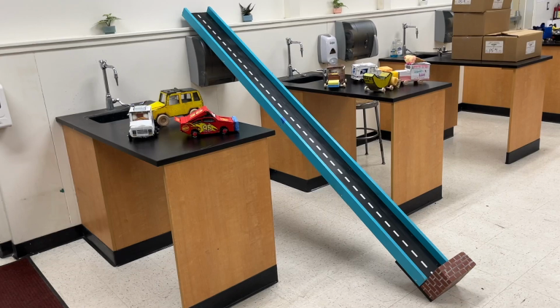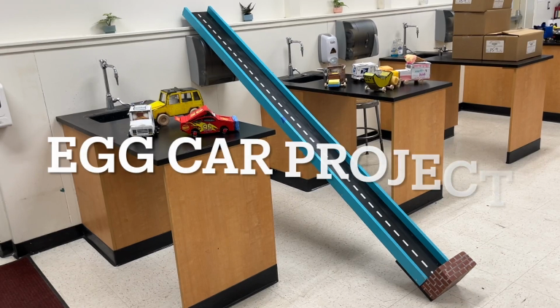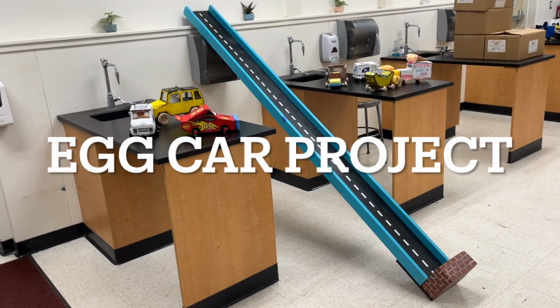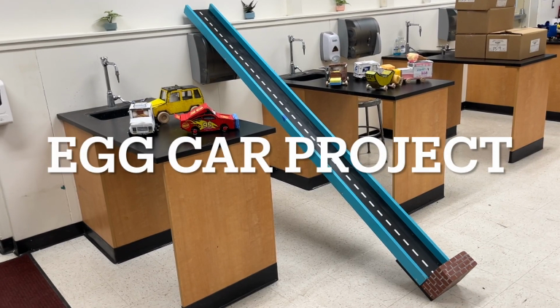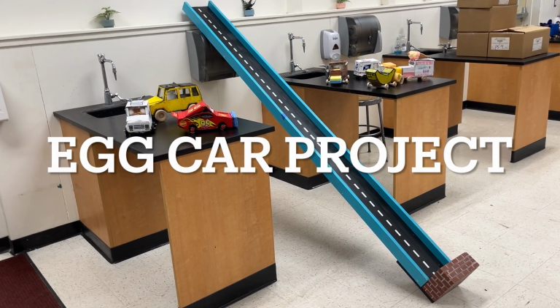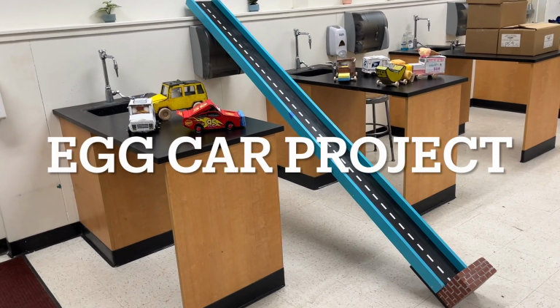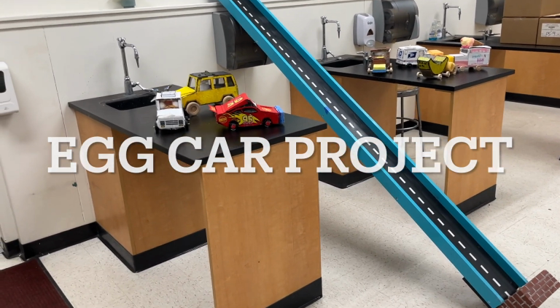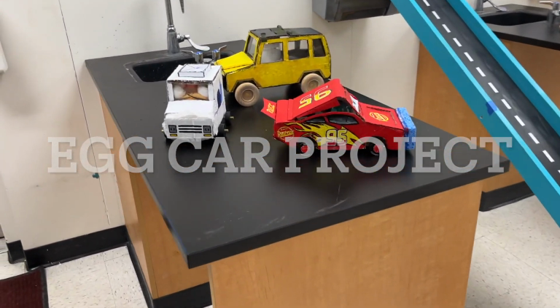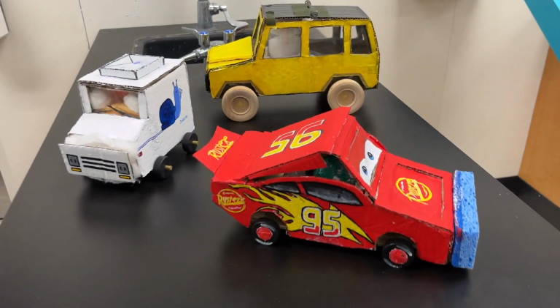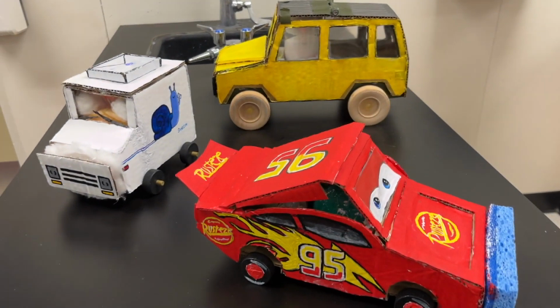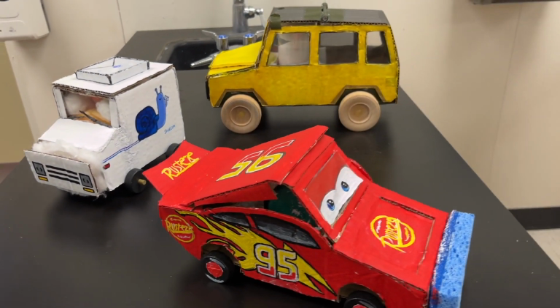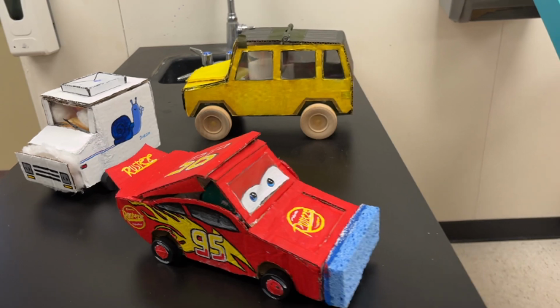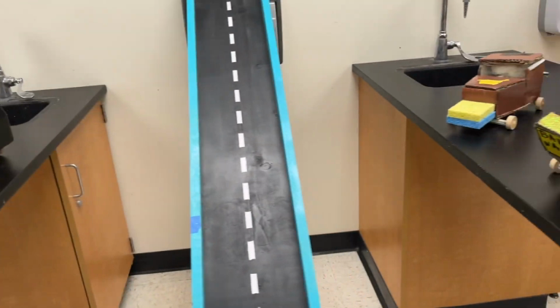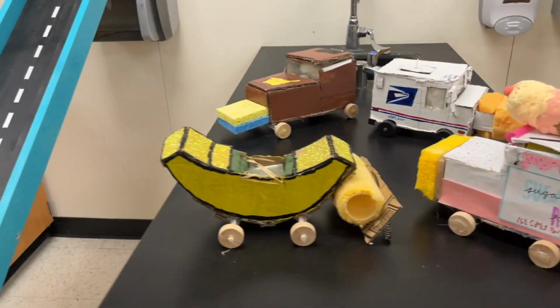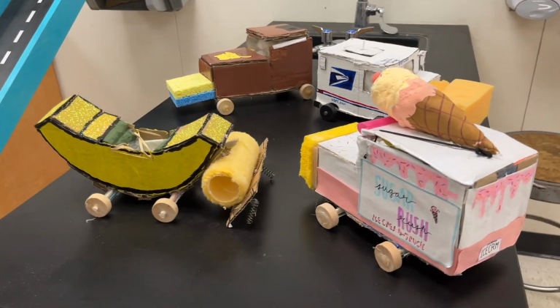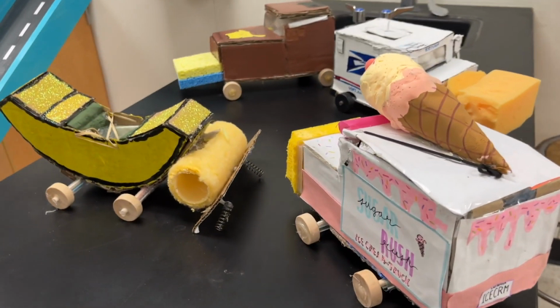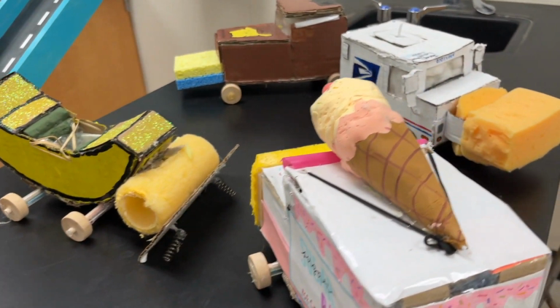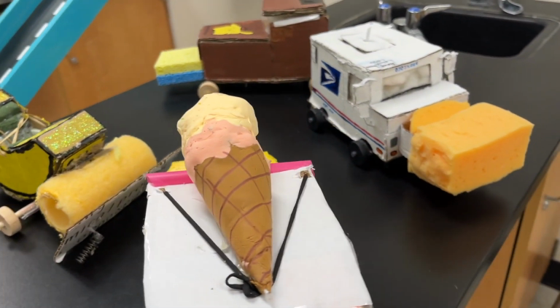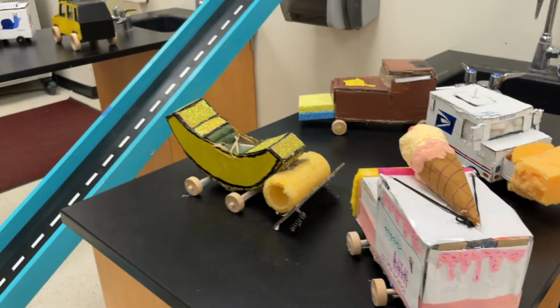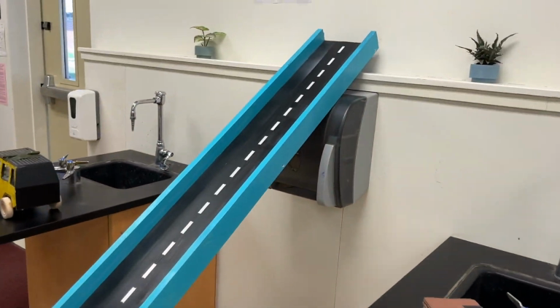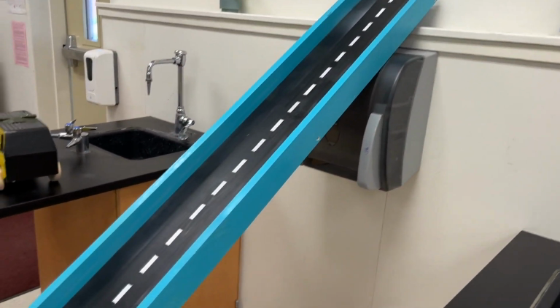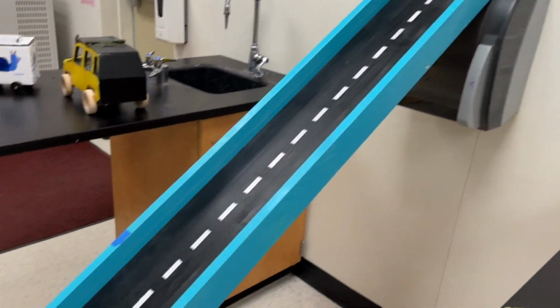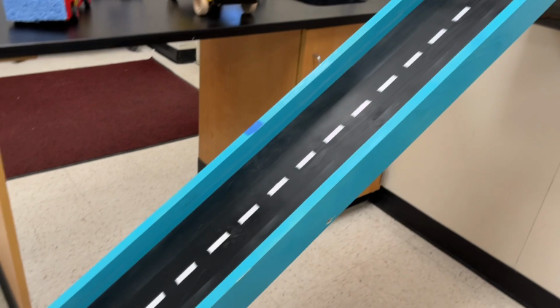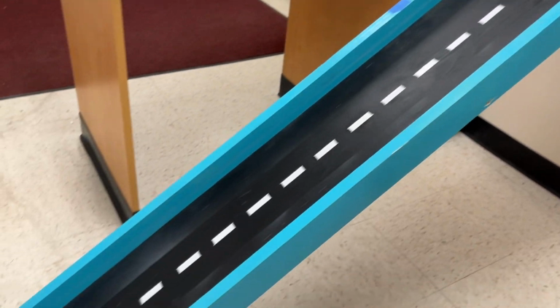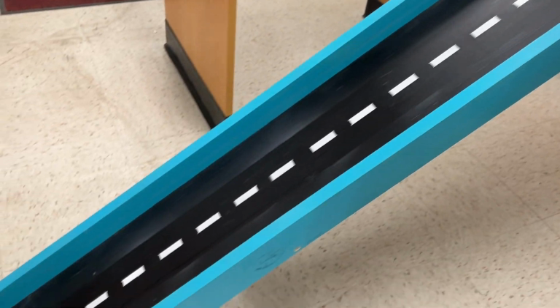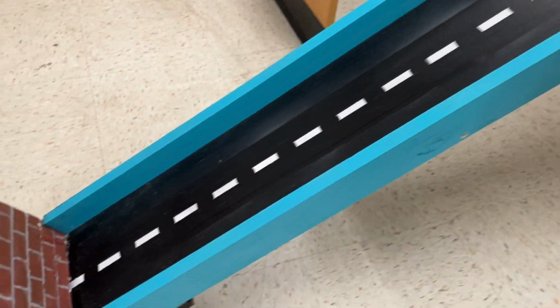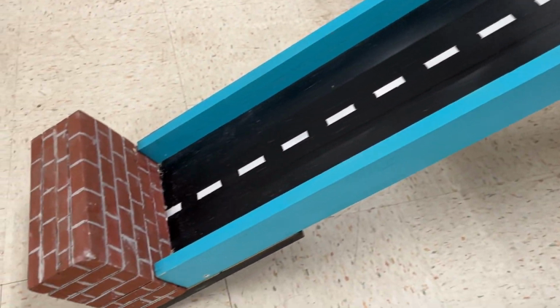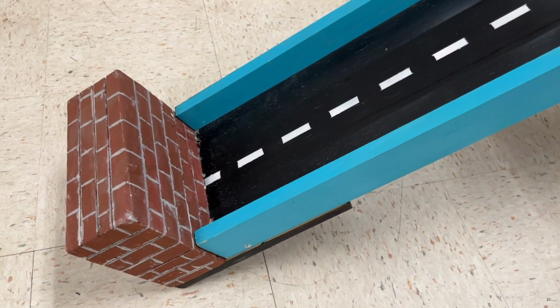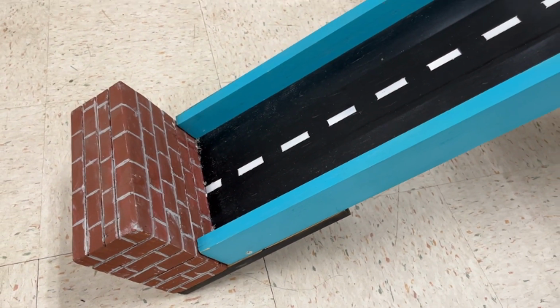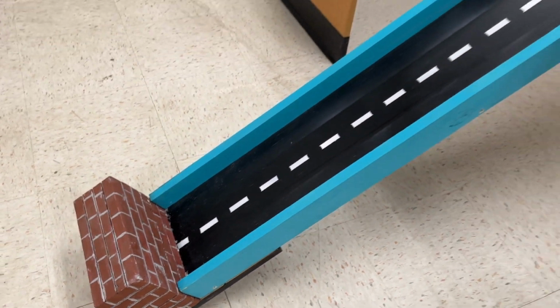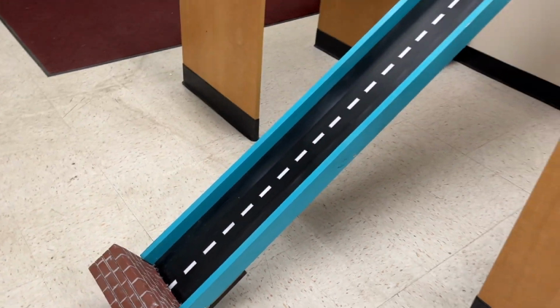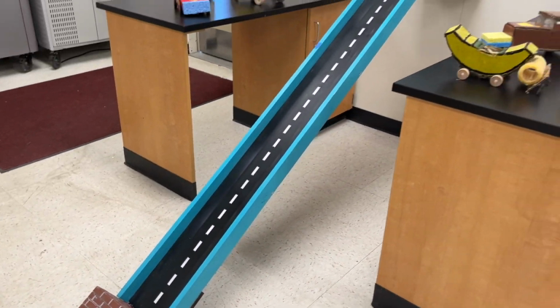This is the egg car project. The objective is to design and build a car with a safe bumper and restraint system. The vehicle must be able to roll down a test ramp into a brick wall while protecting the passenger, a raw egg, from injury. Good luck!